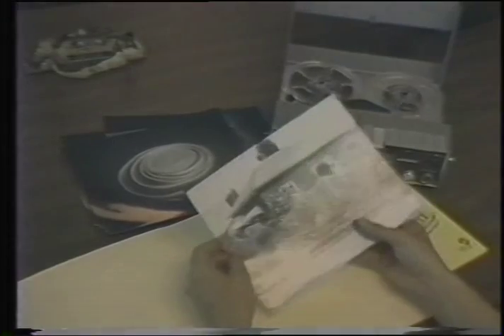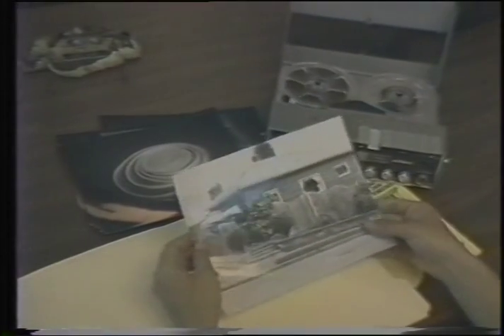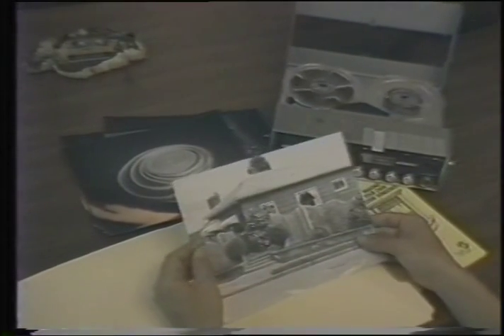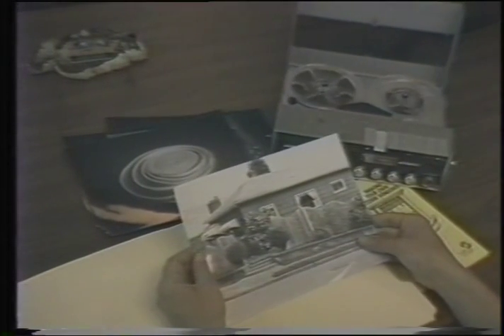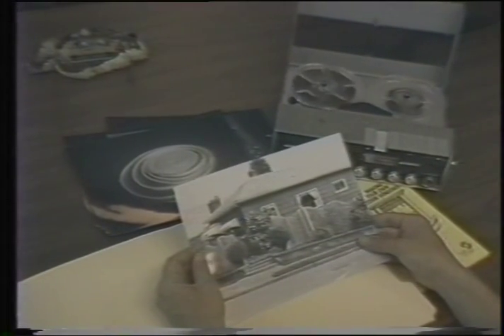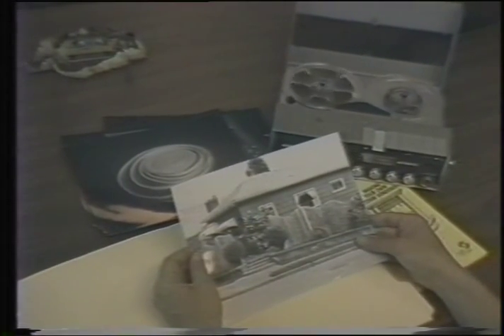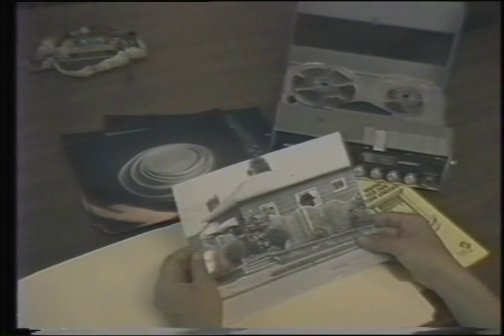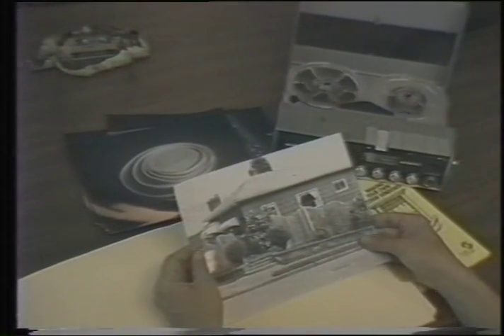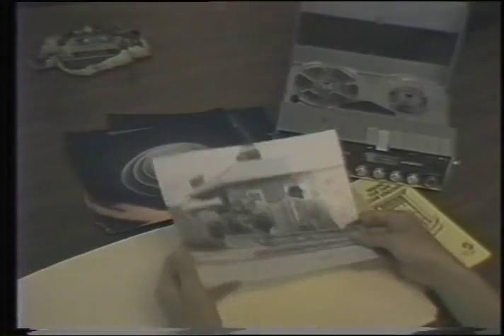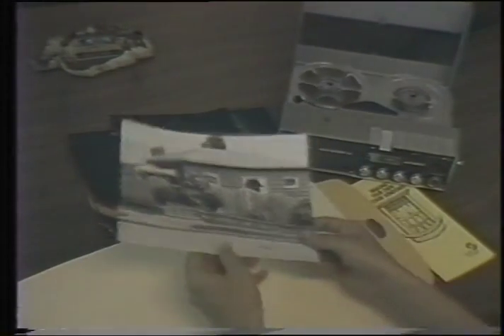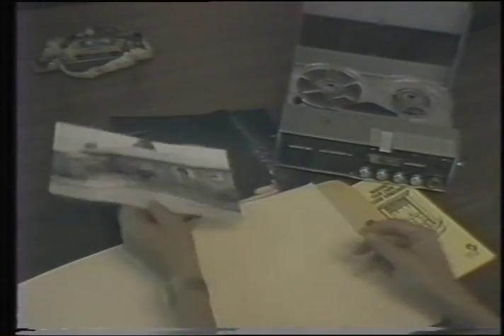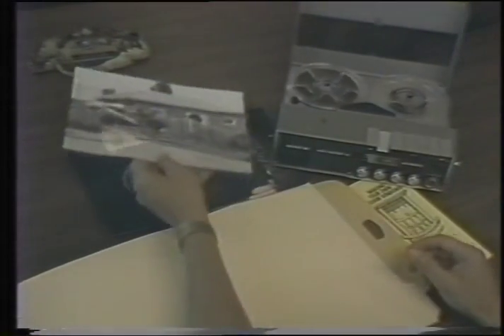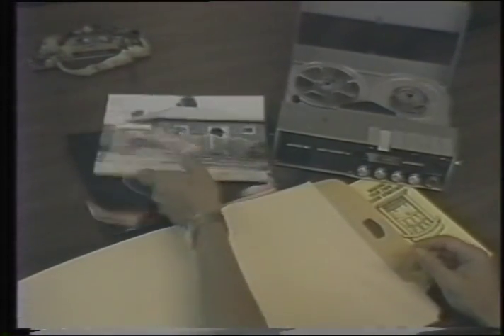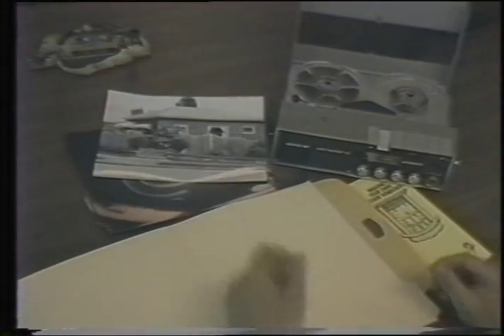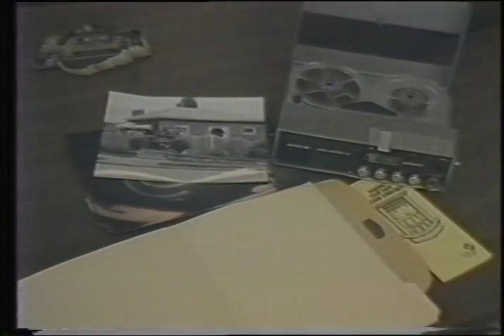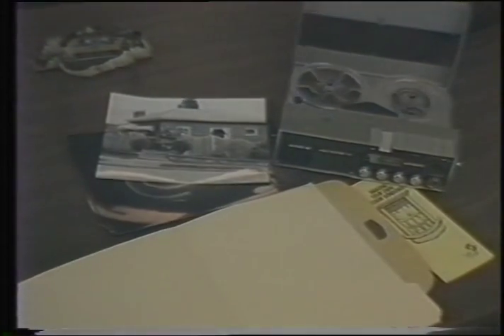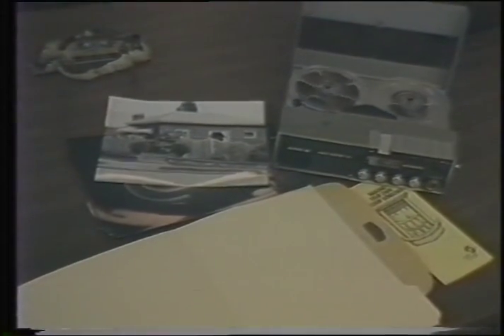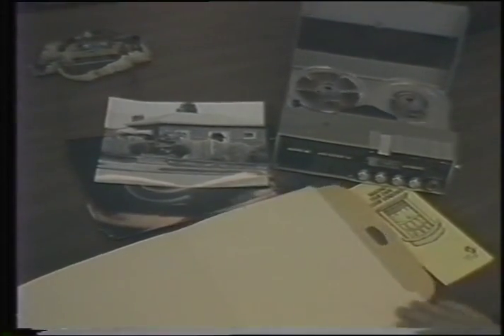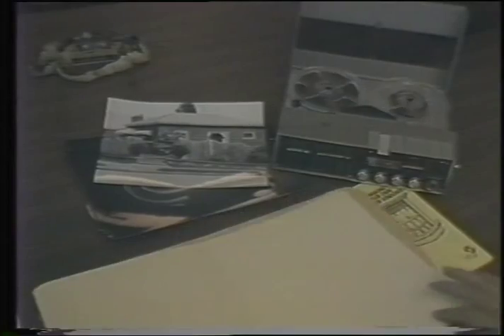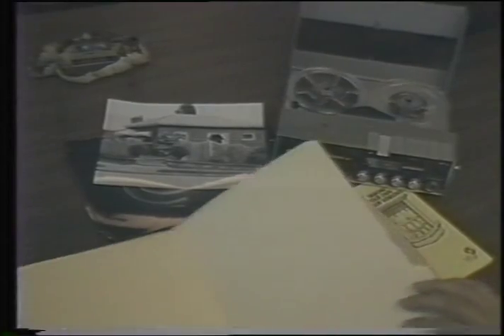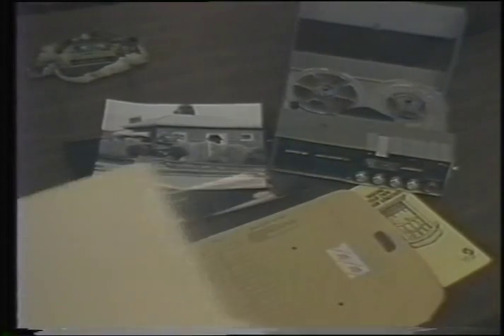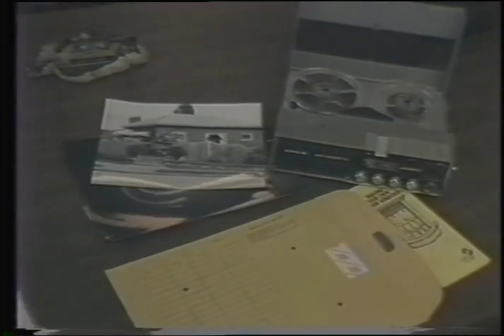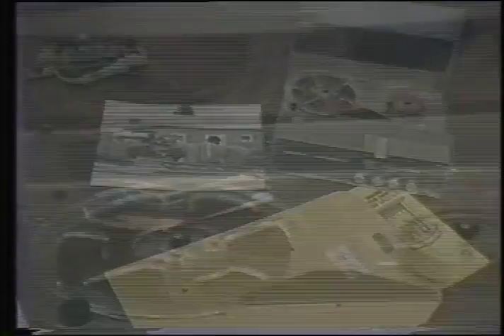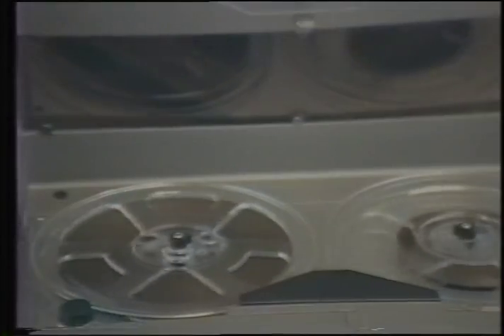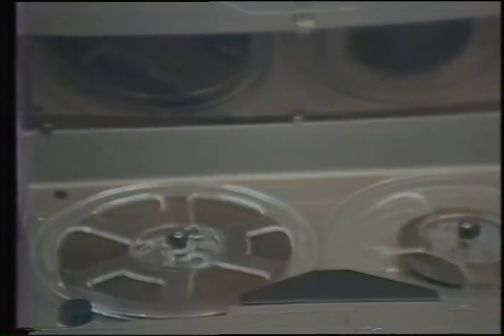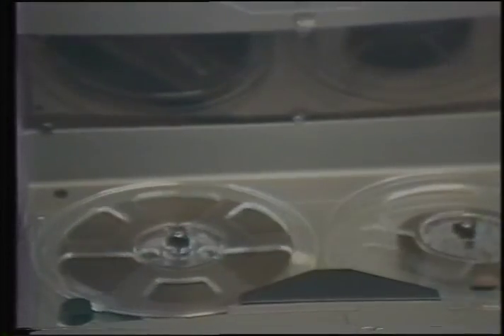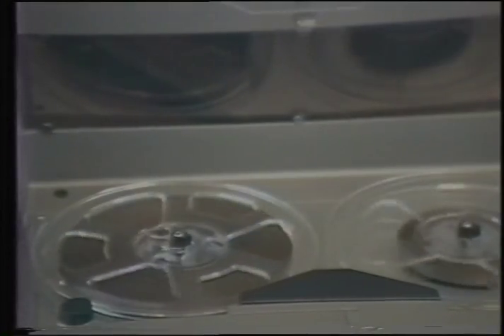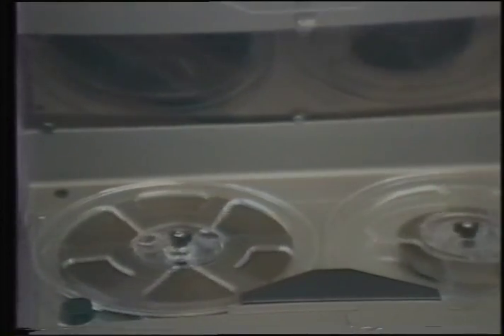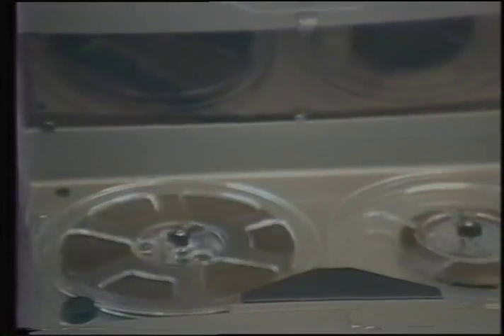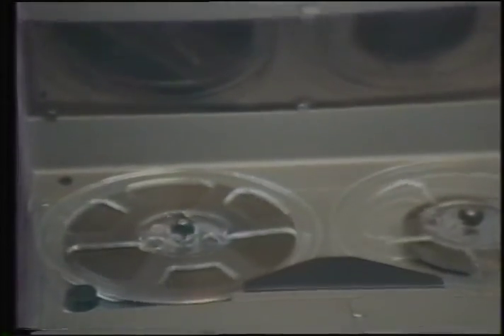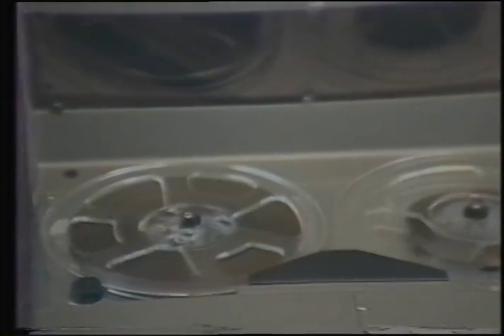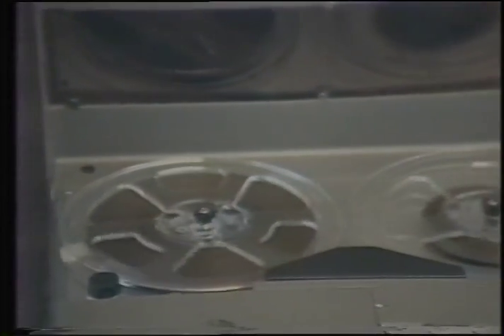With materials and tools in hand, the rest is up to you, should you decide to accept this mission. This tape will self-destruct in five minutes.